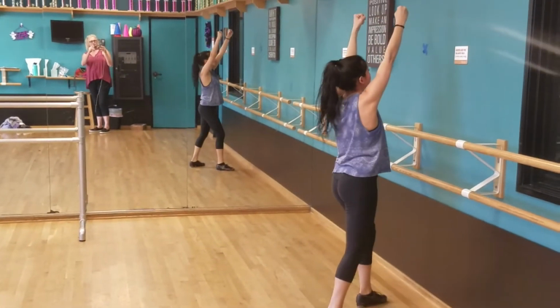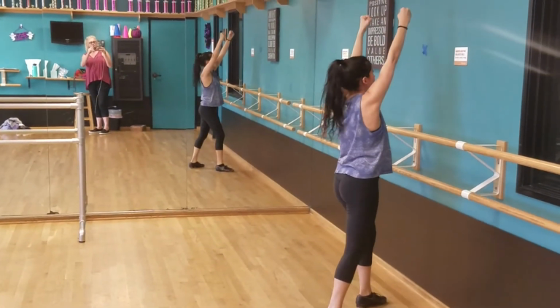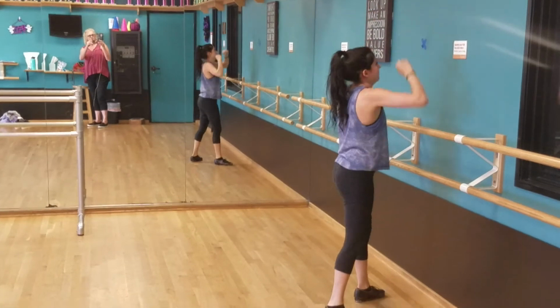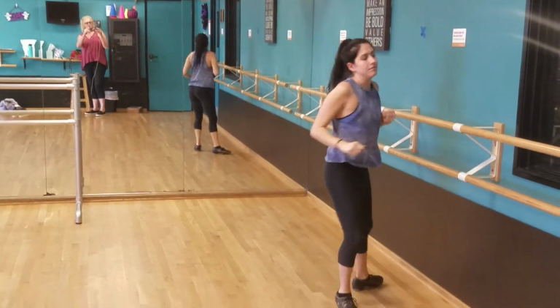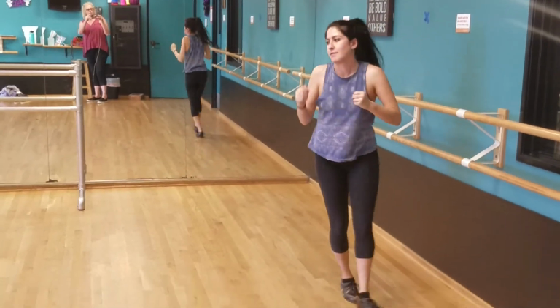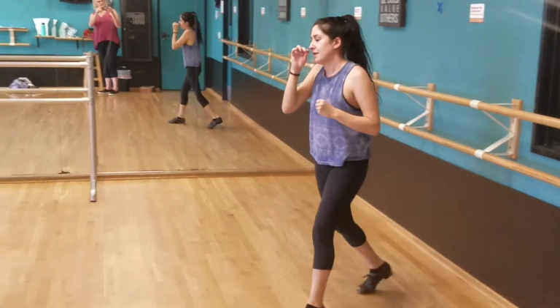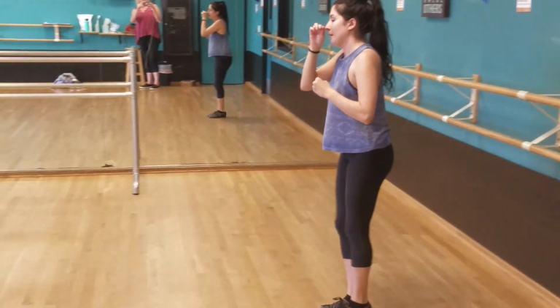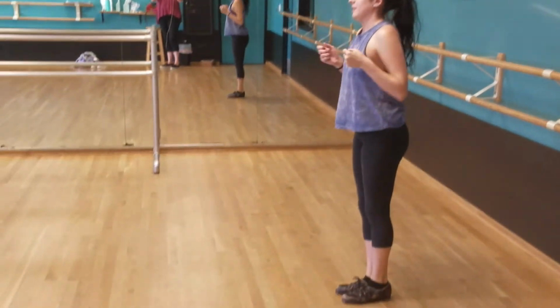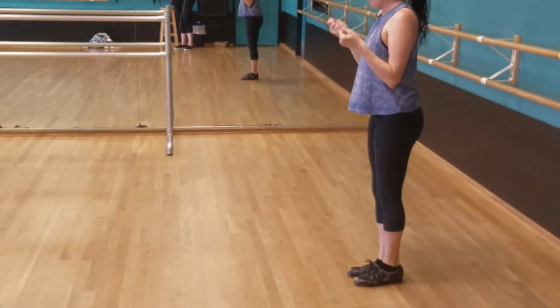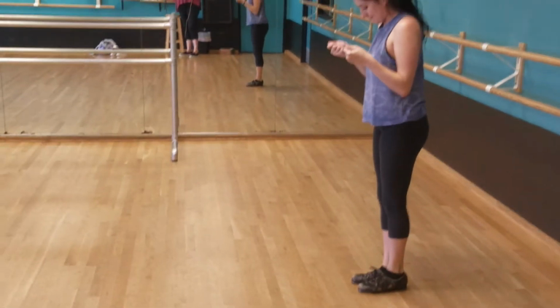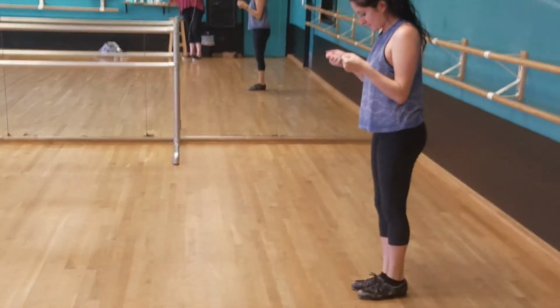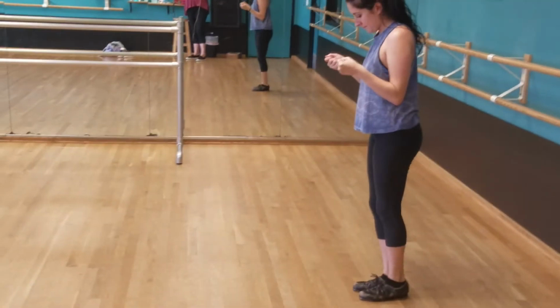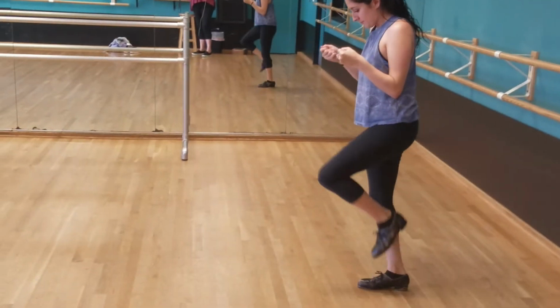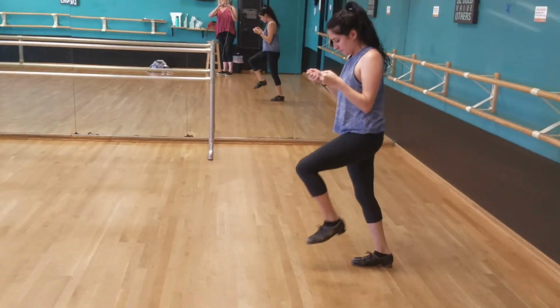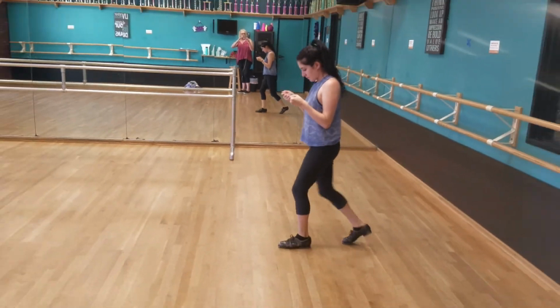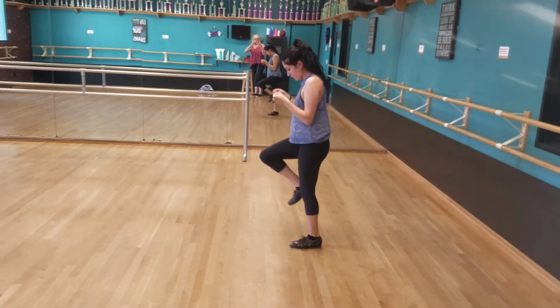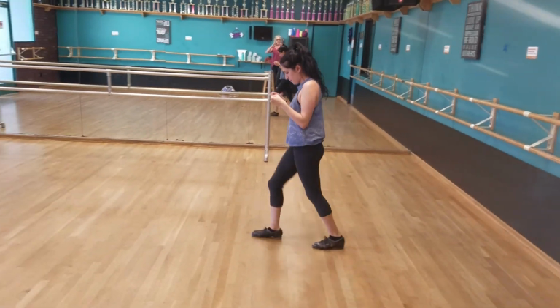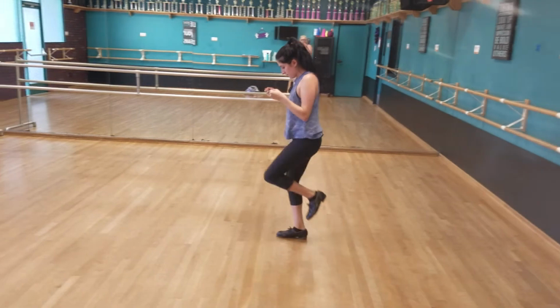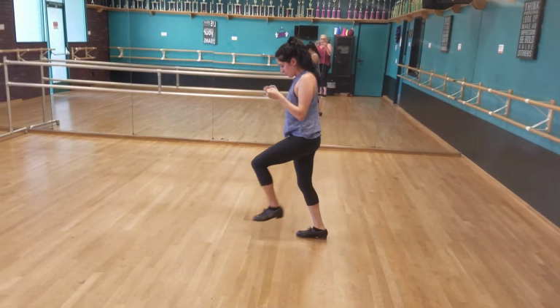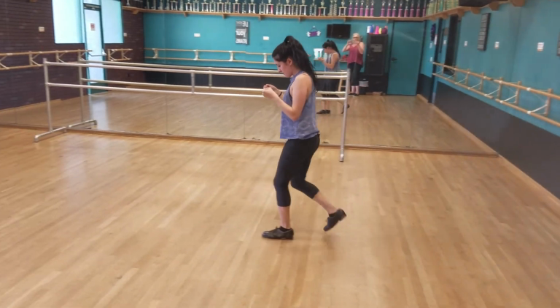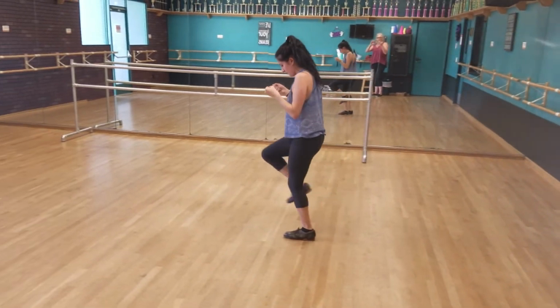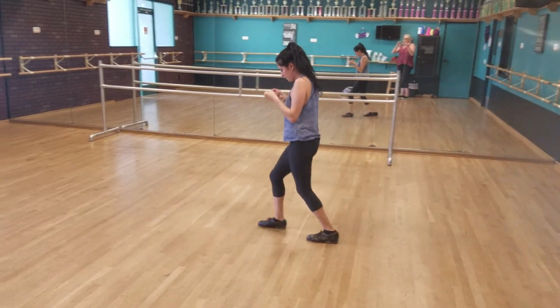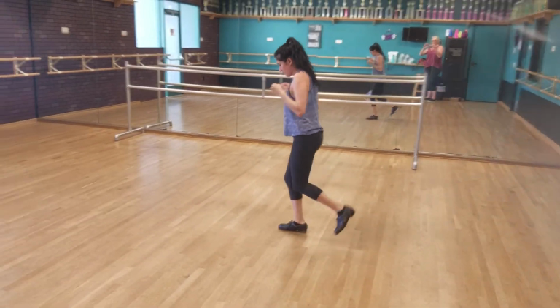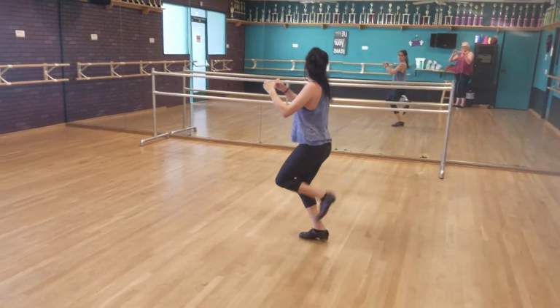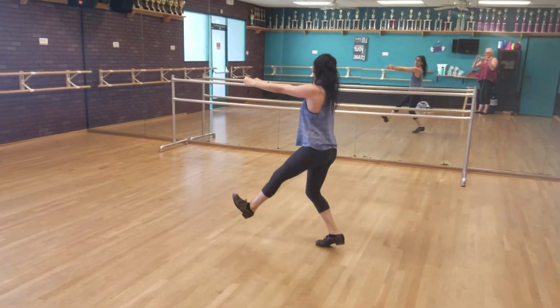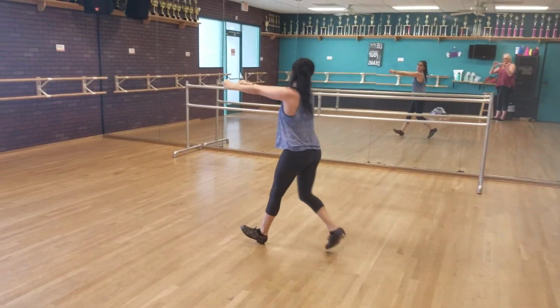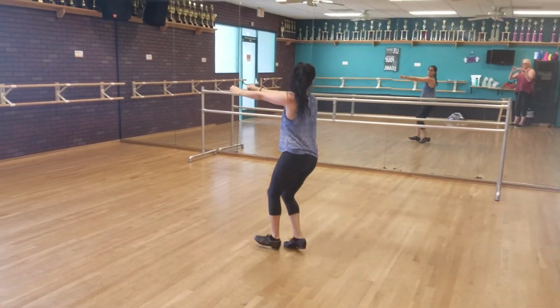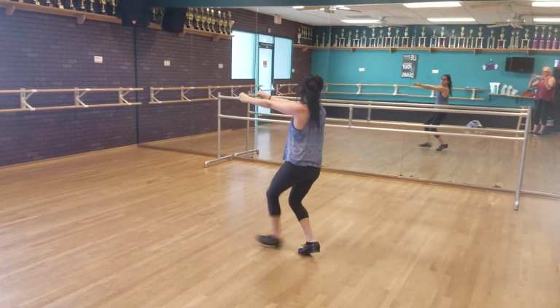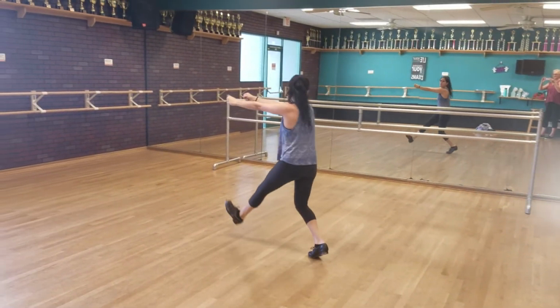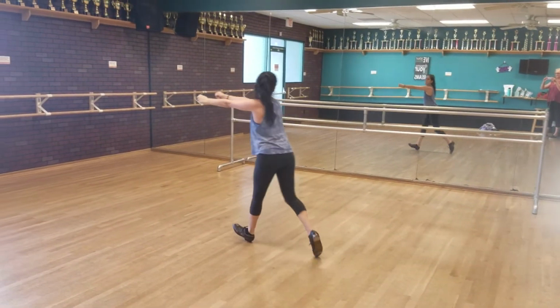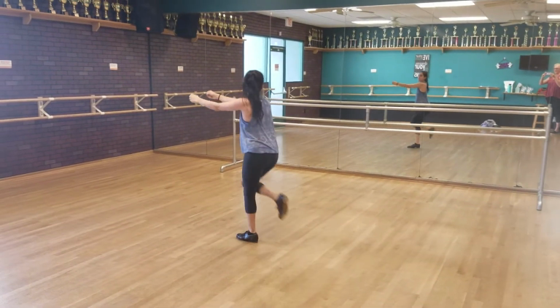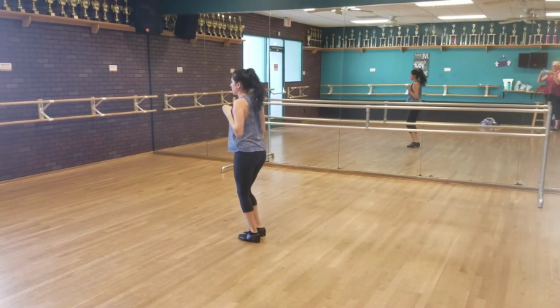Okay, now if you're entering from stage right. 6, 7 and 1, 2, 3, 4, 5 and 6 and 7 and 8.